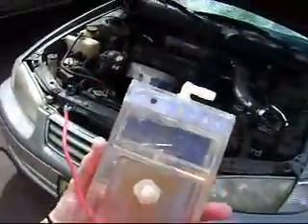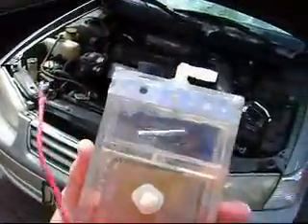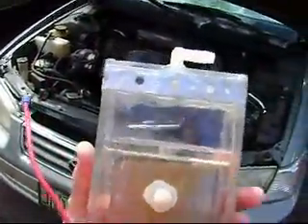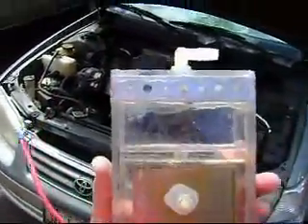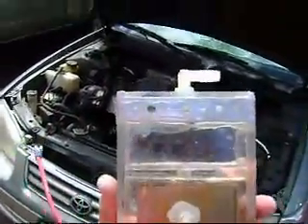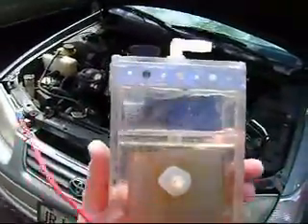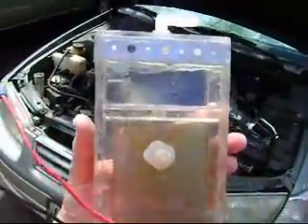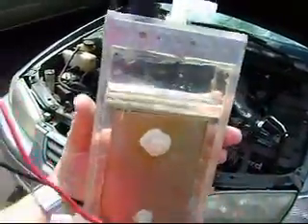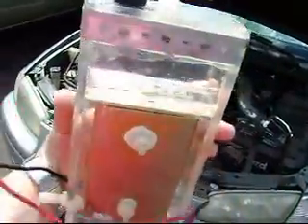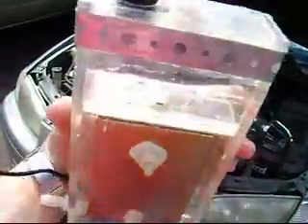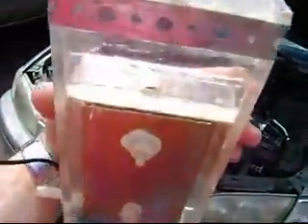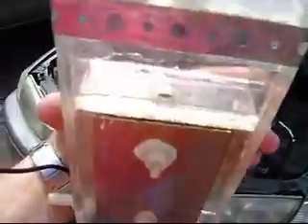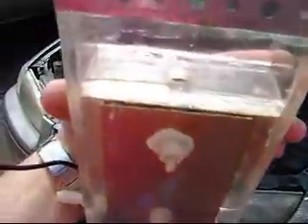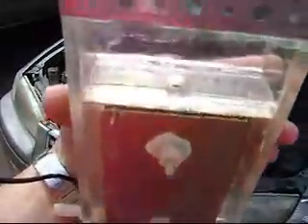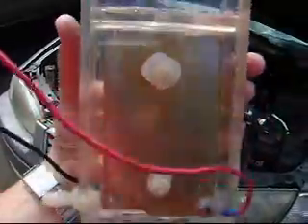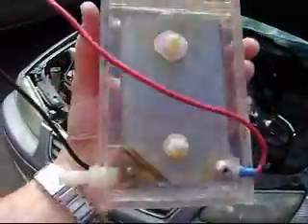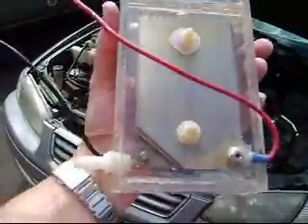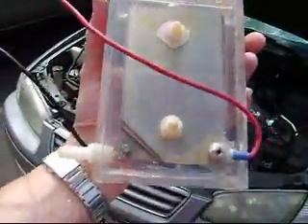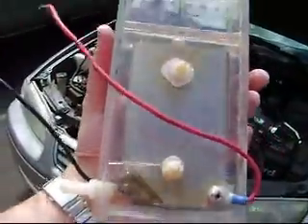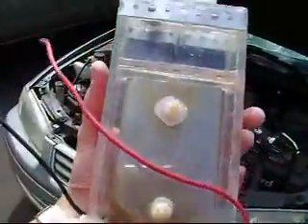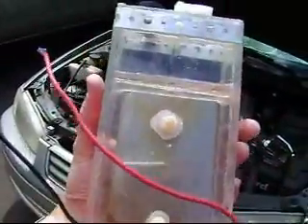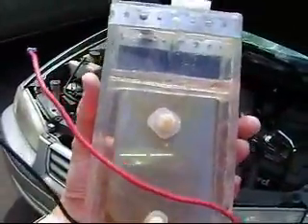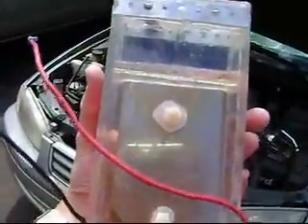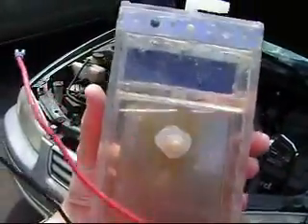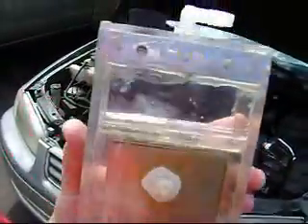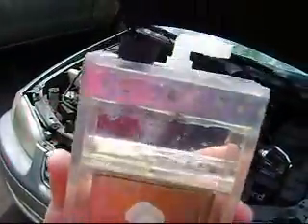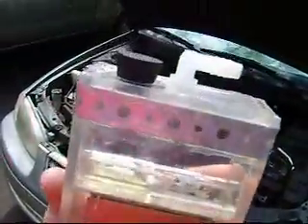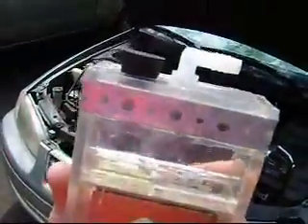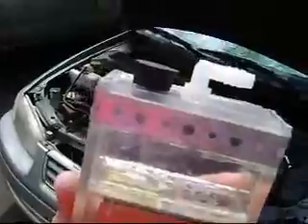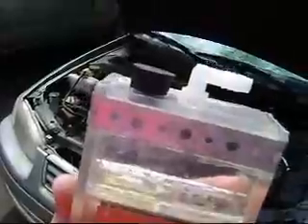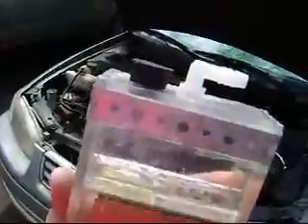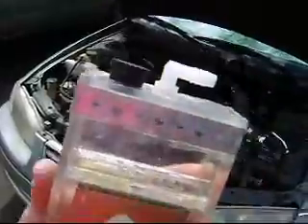It has a built-in bubbler system right here on top. You can see the hole there in the middle. Basically what happens is this fills up with bubbles, bubbles through the top. This is our first stage bubbler.